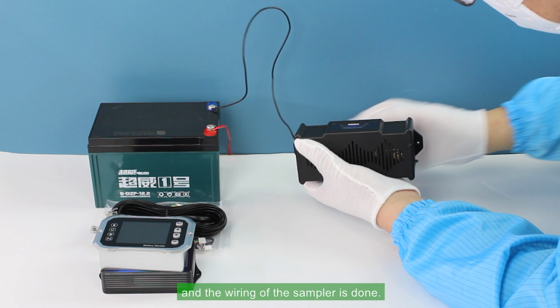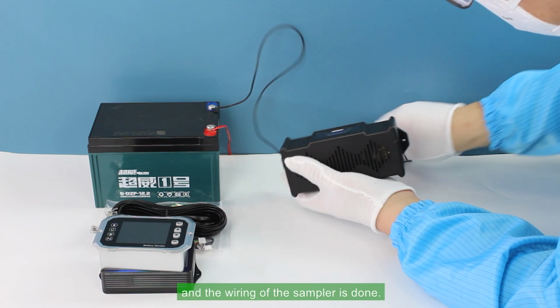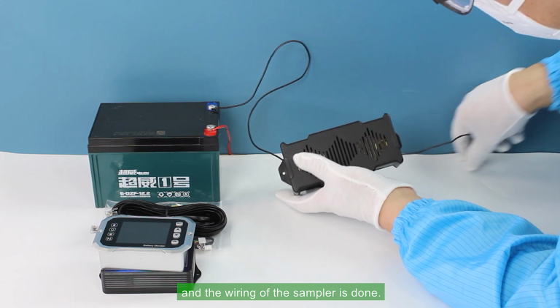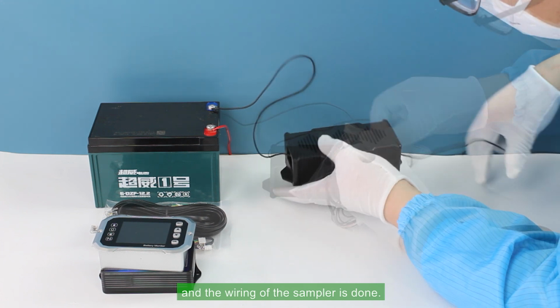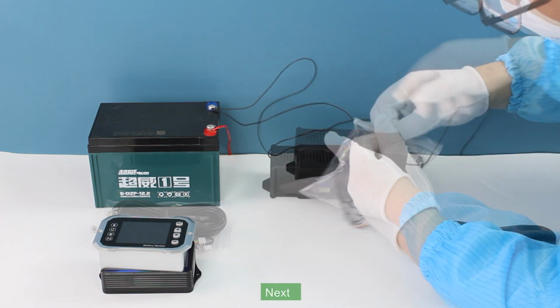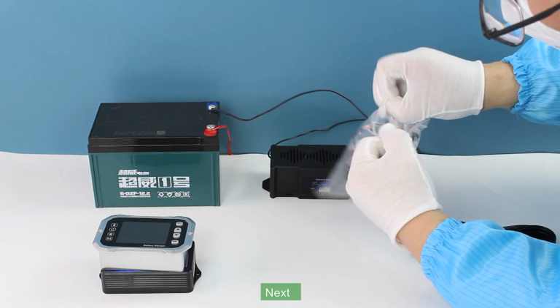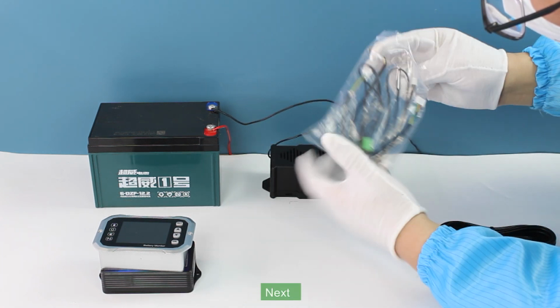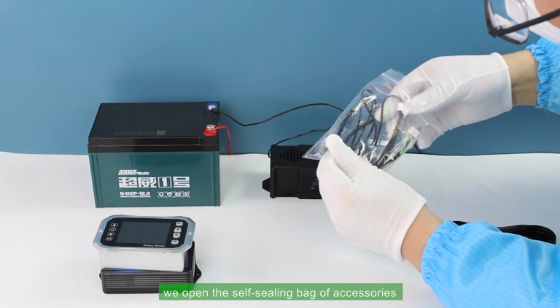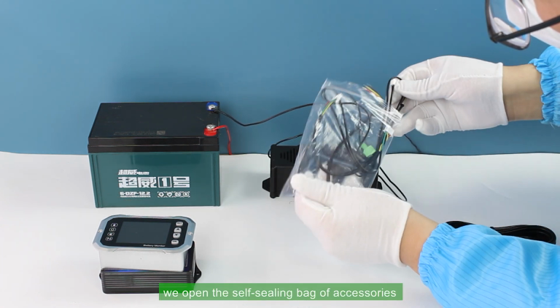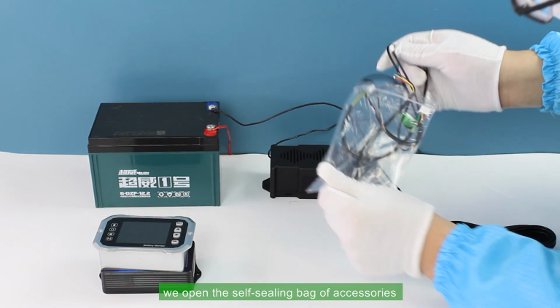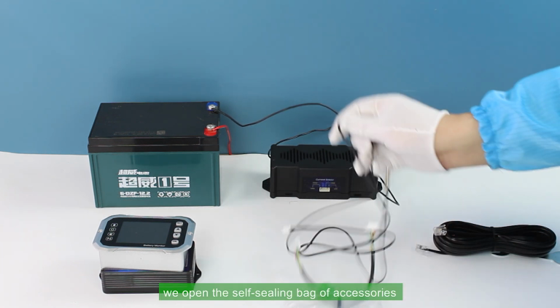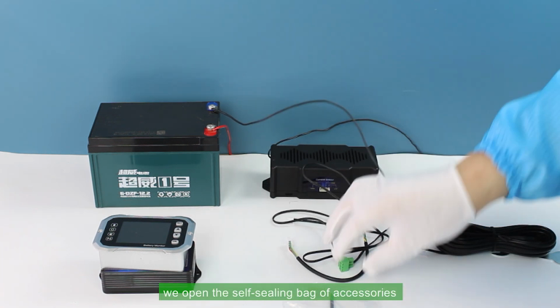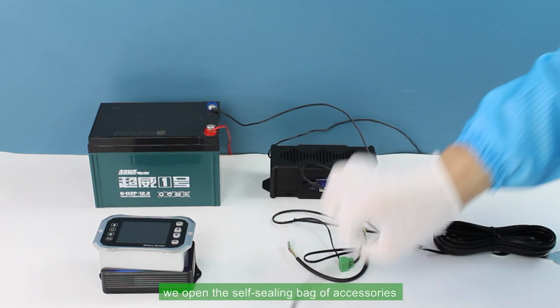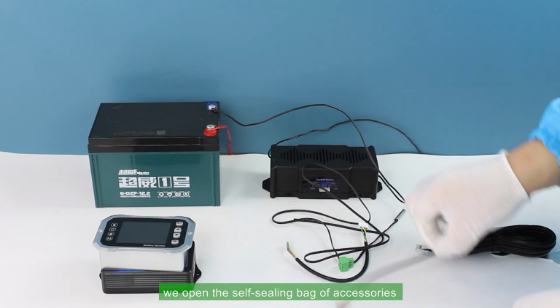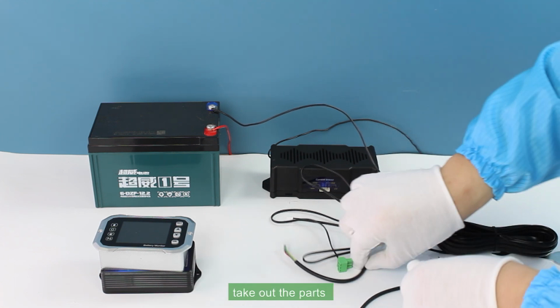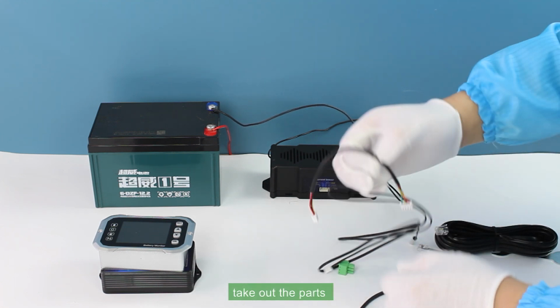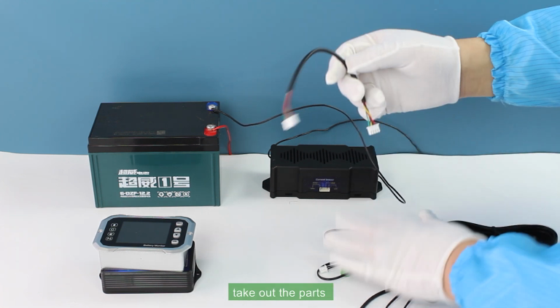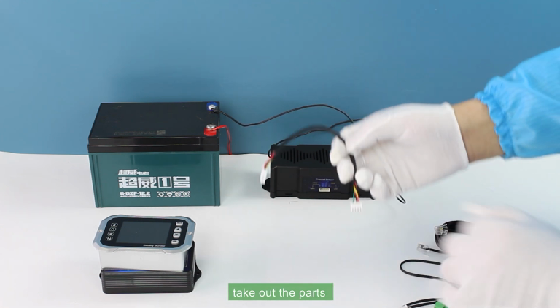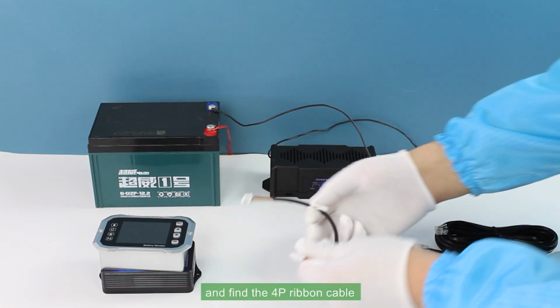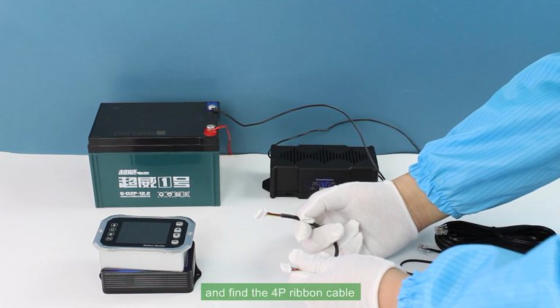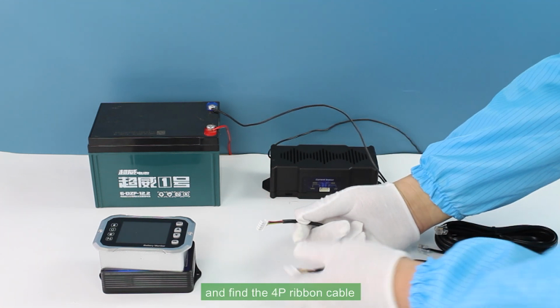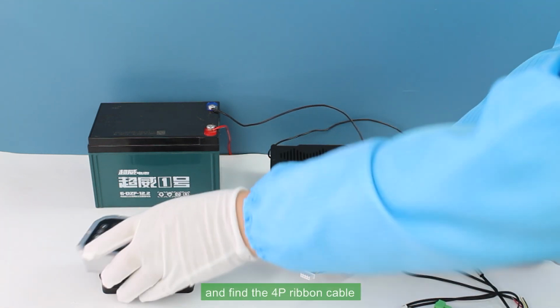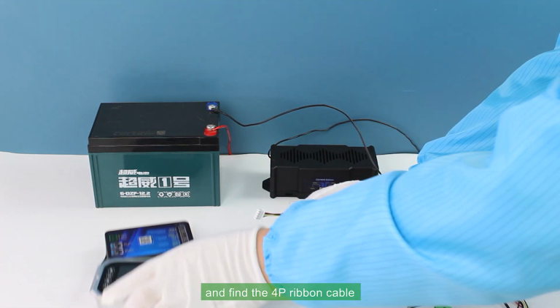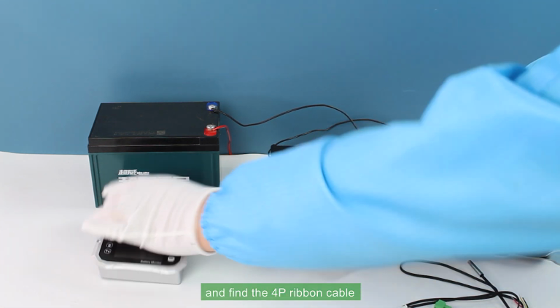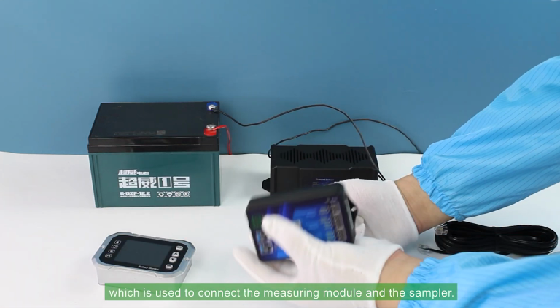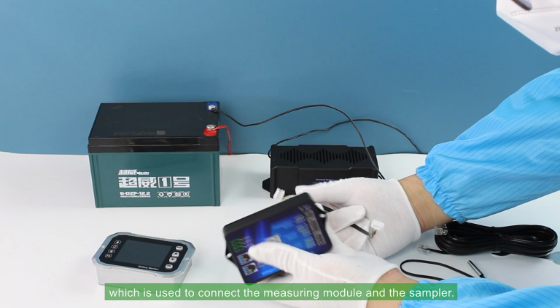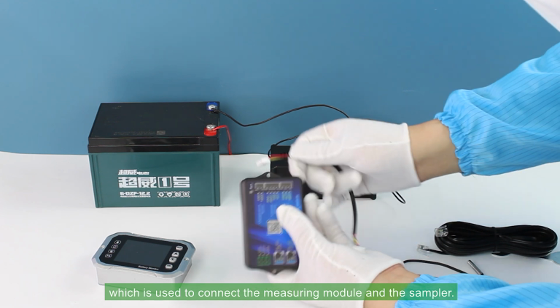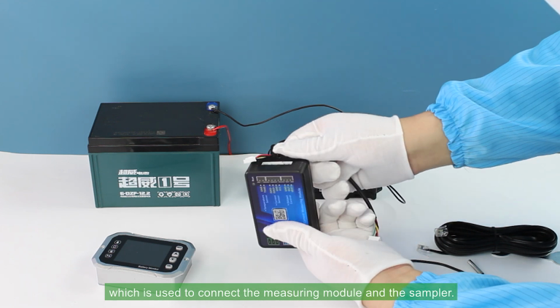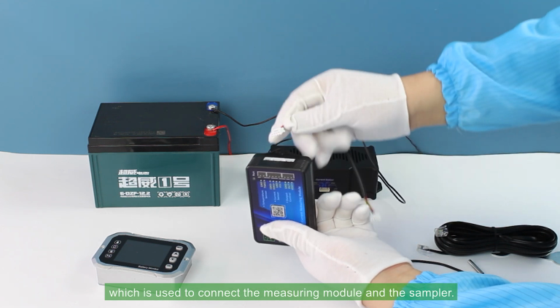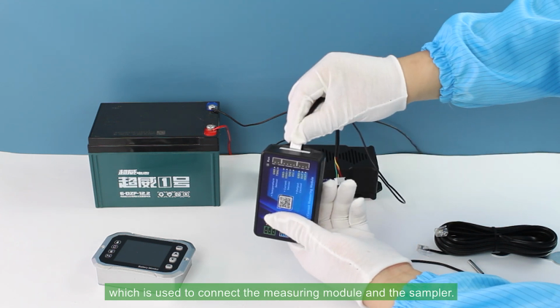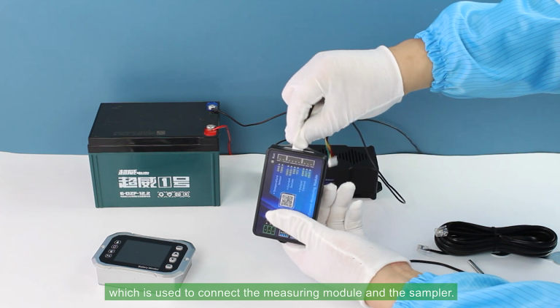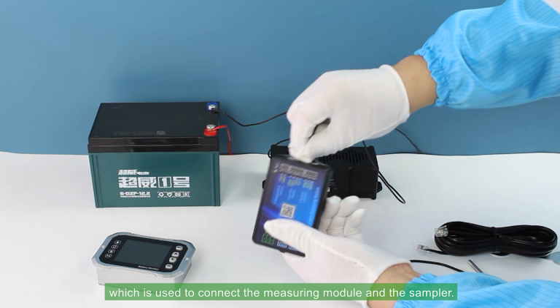Next, we open the sealed bag of accessories, take out the parts, and find the 4P ribbon cable, which is used to connect the measuring module in the sampler.